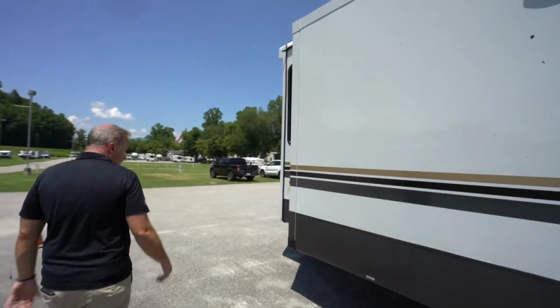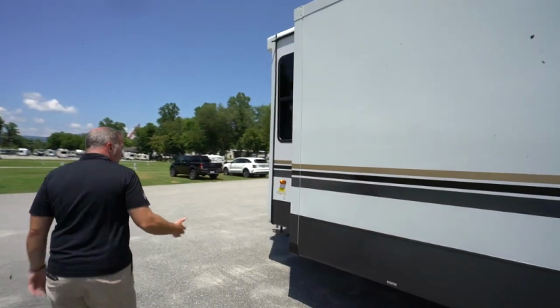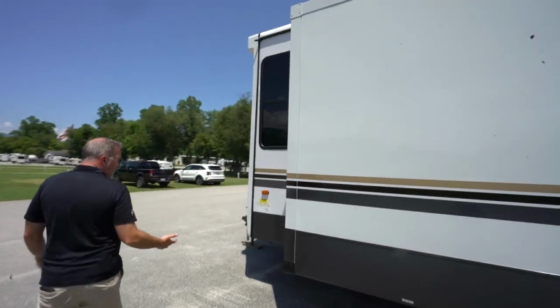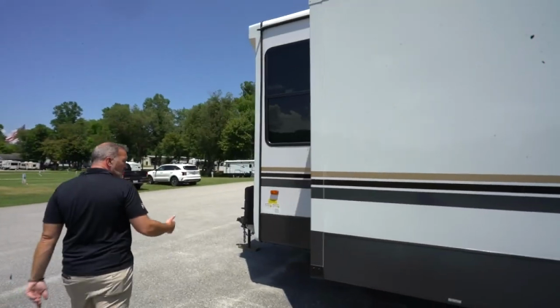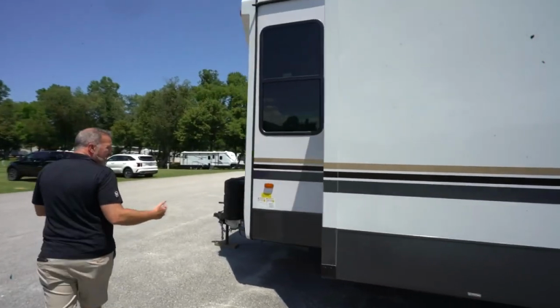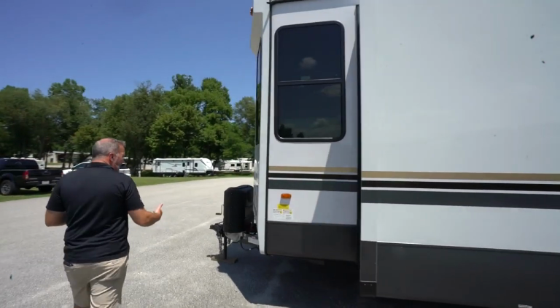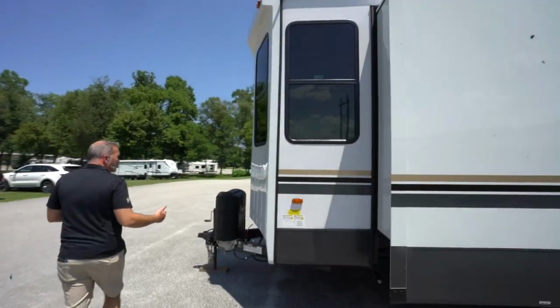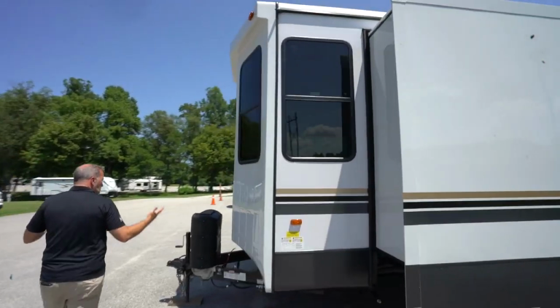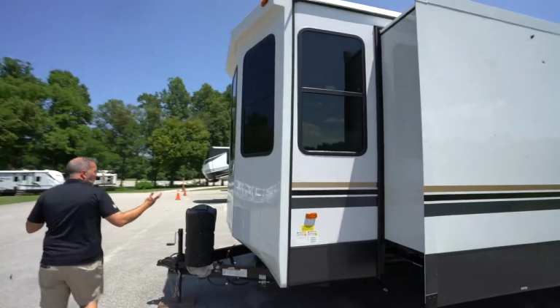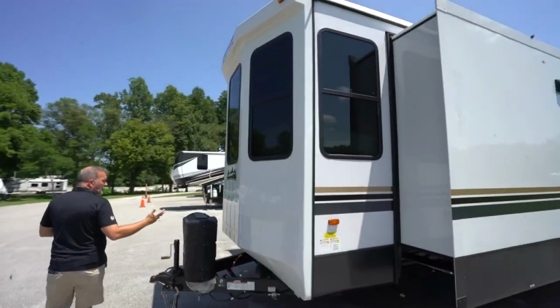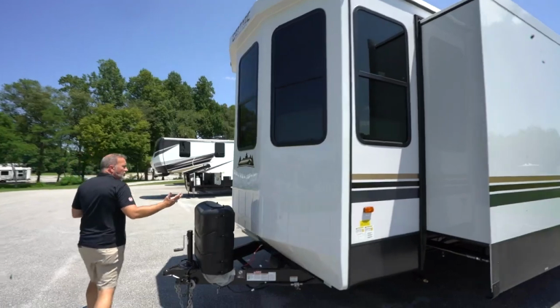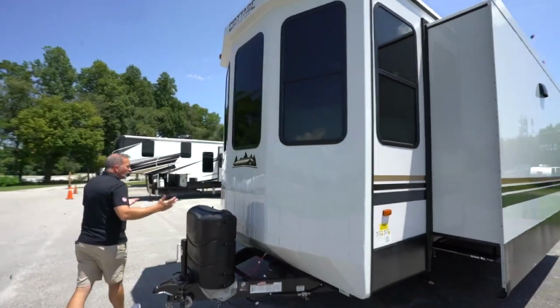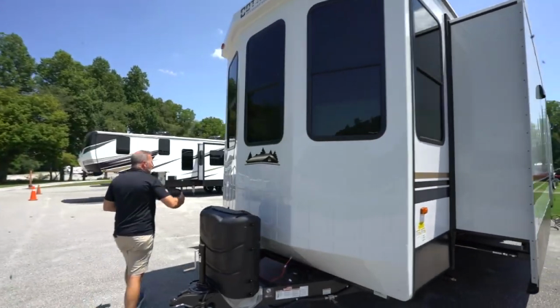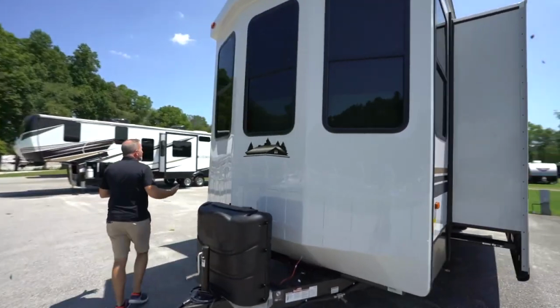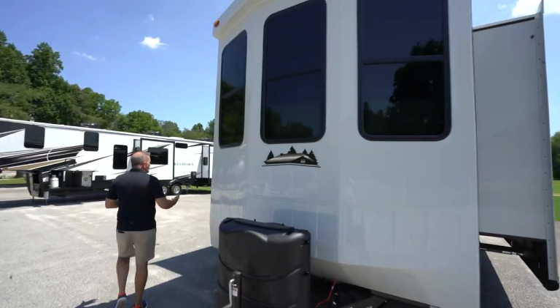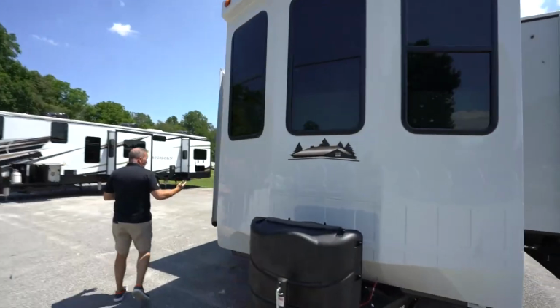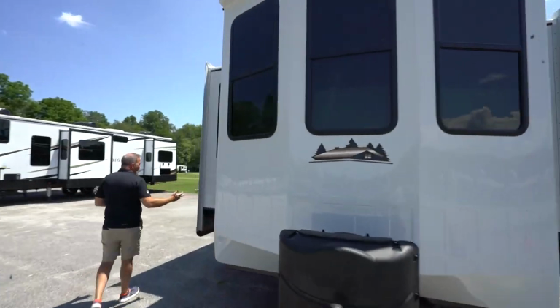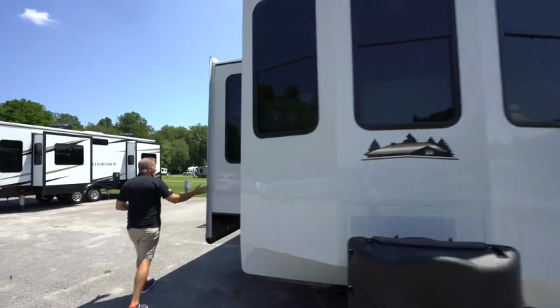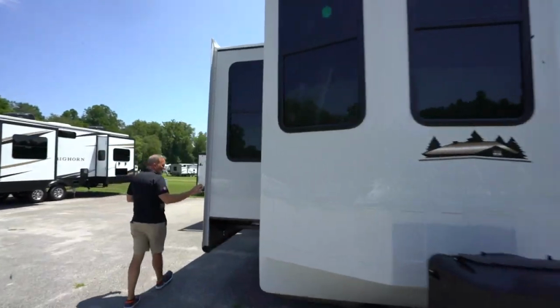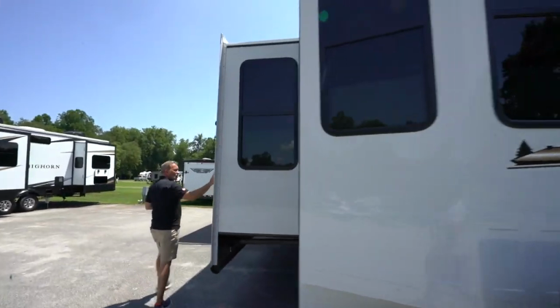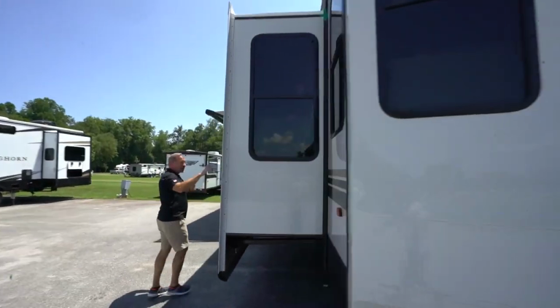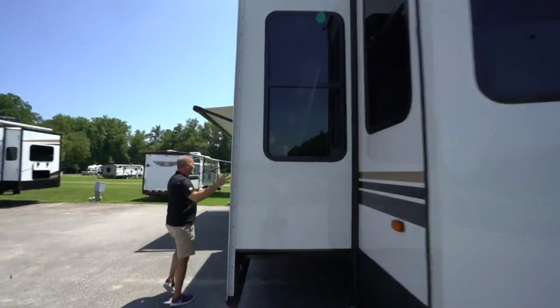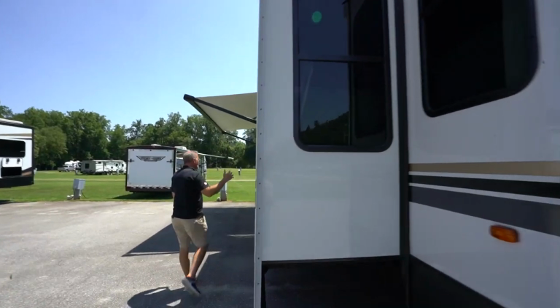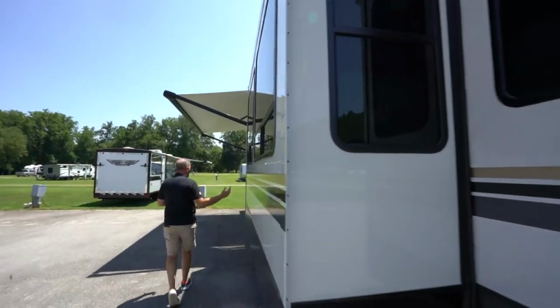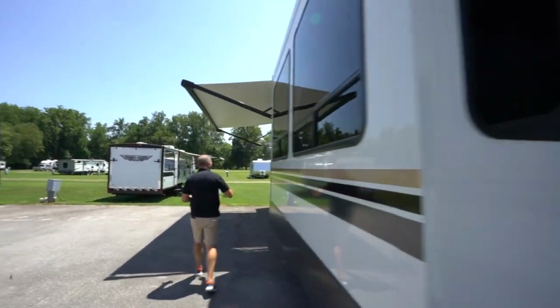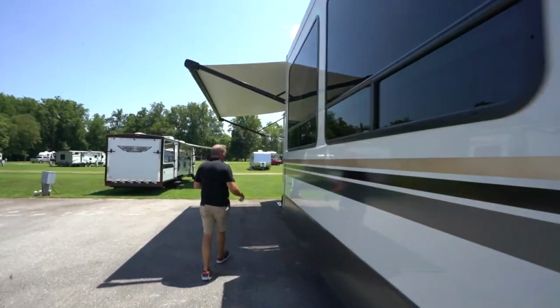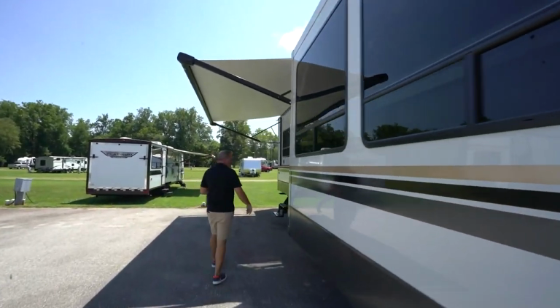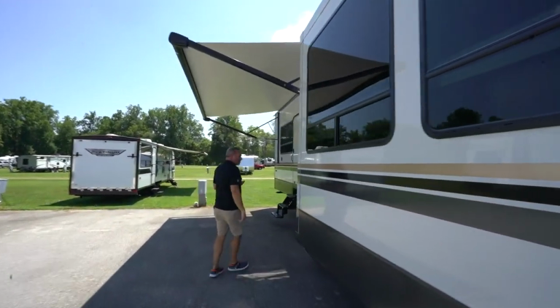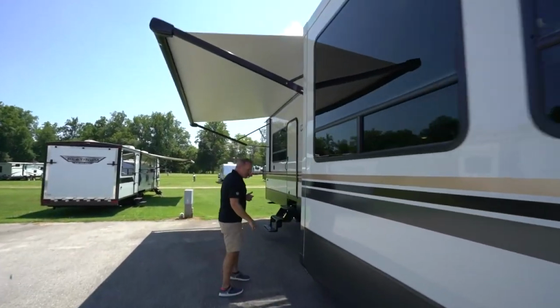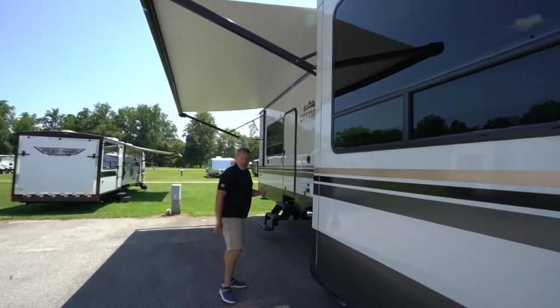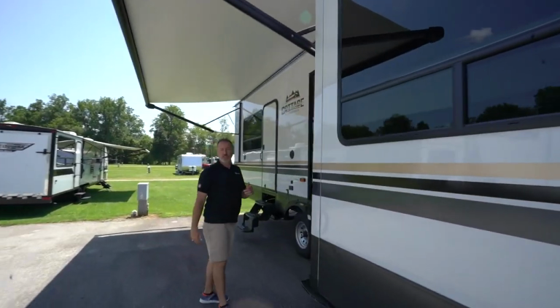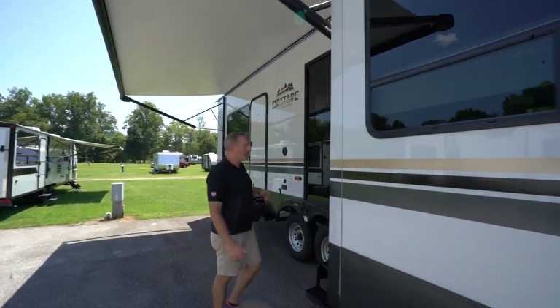It's just an all-around nice vacation home, really. That's why I like destination trailers — they're solid, they look good, and the coating is going to help make sure that you don't get a lot of fading. What do you say we take a look at what's on the inside?